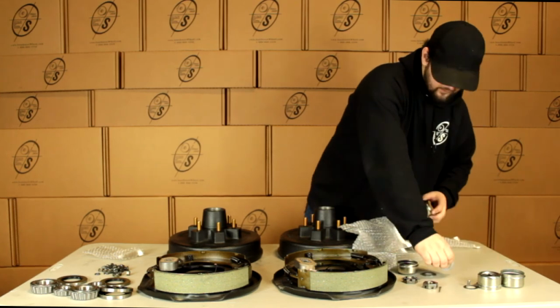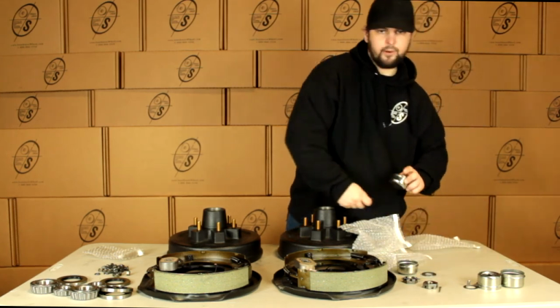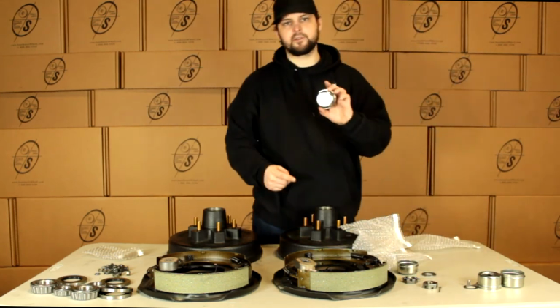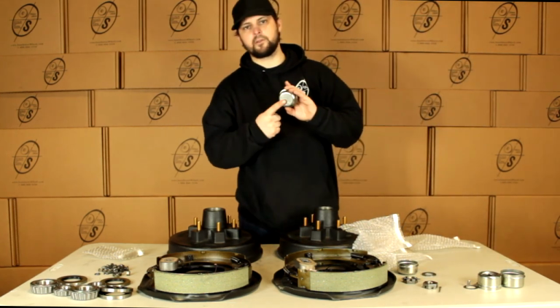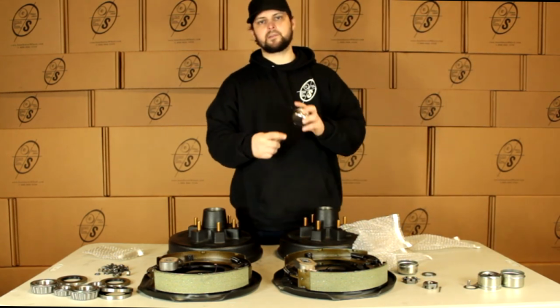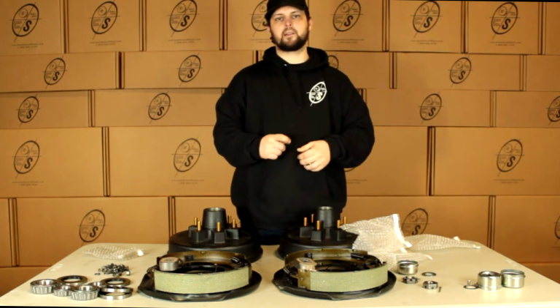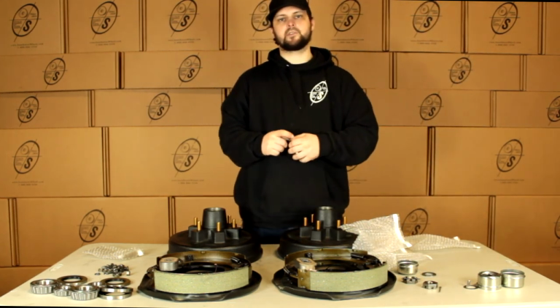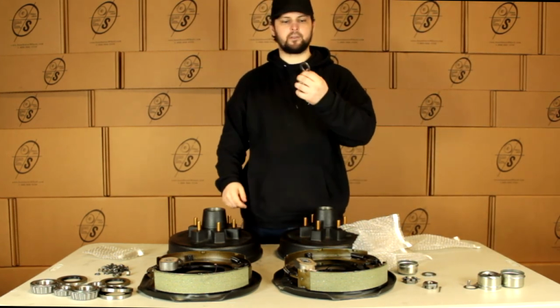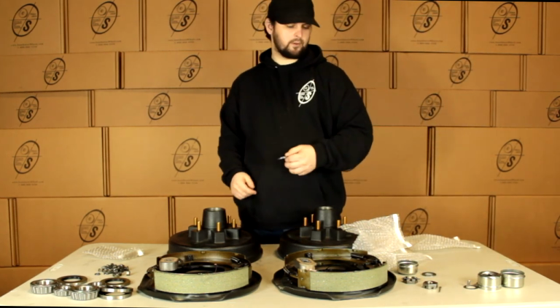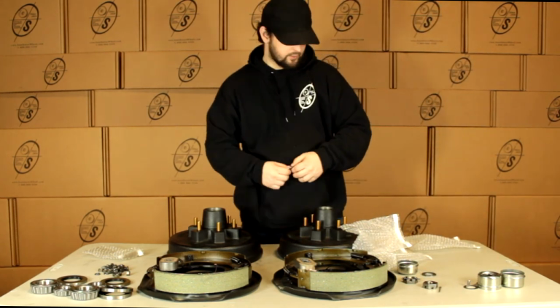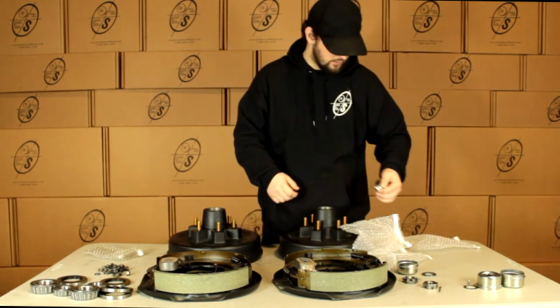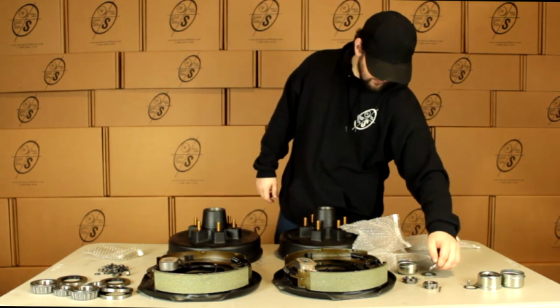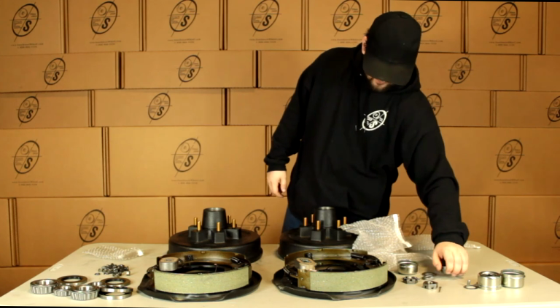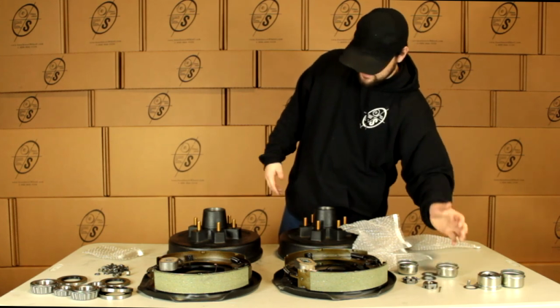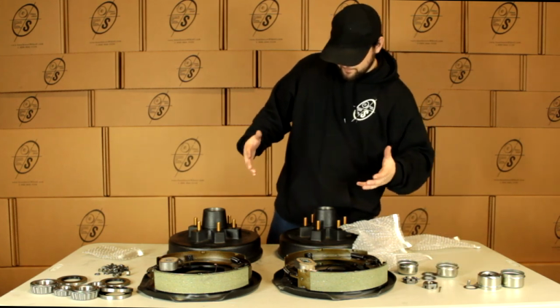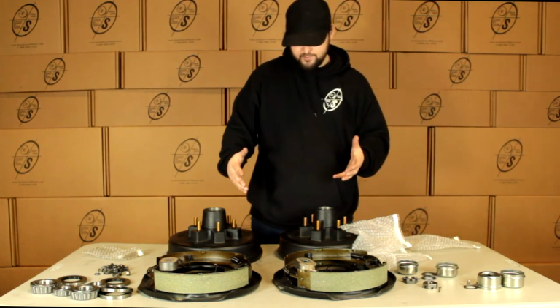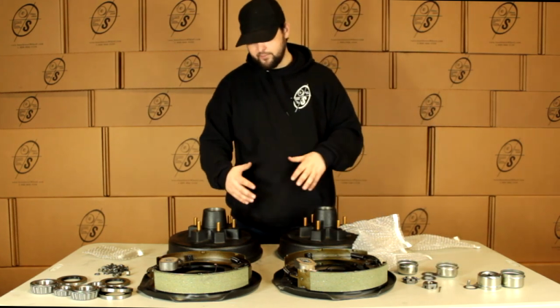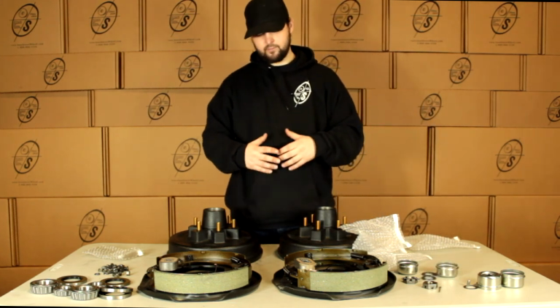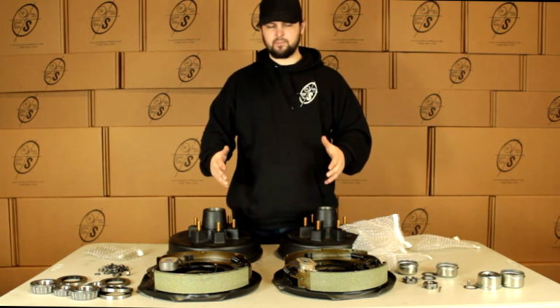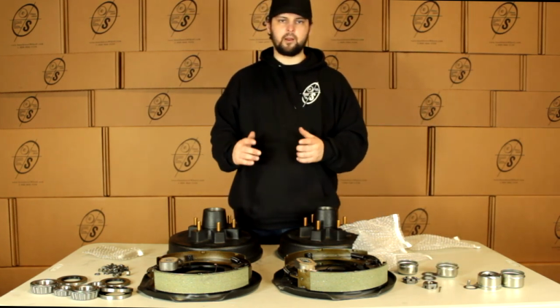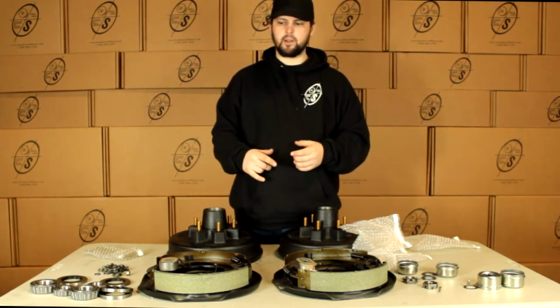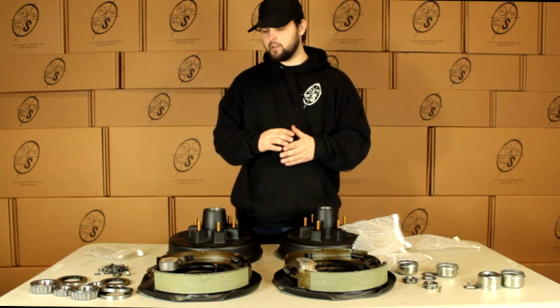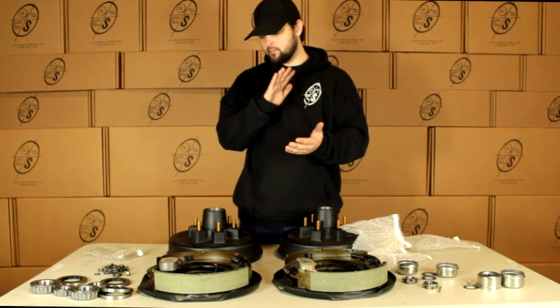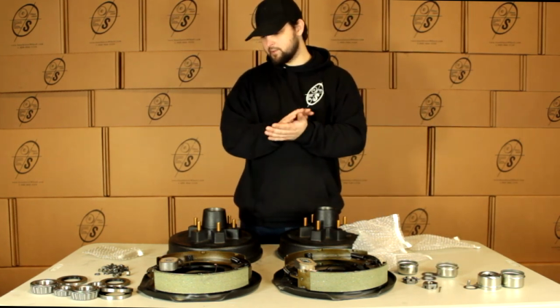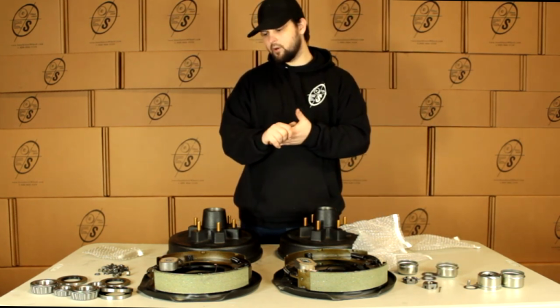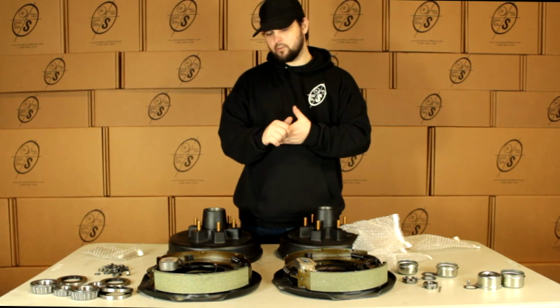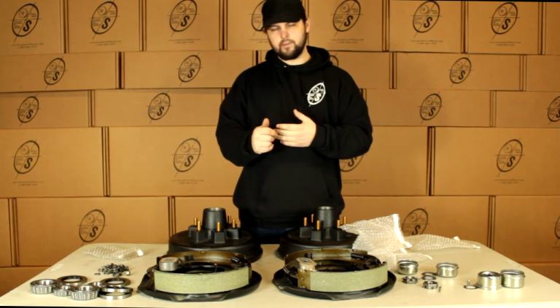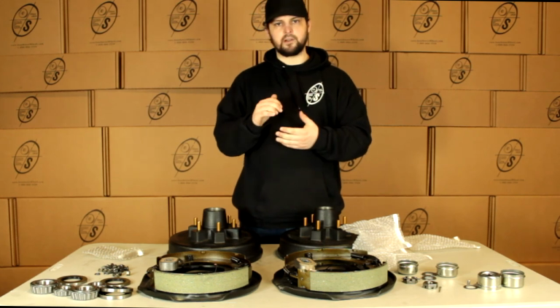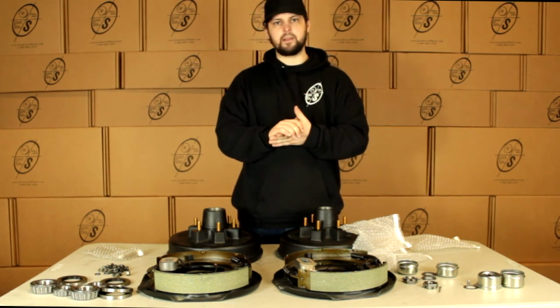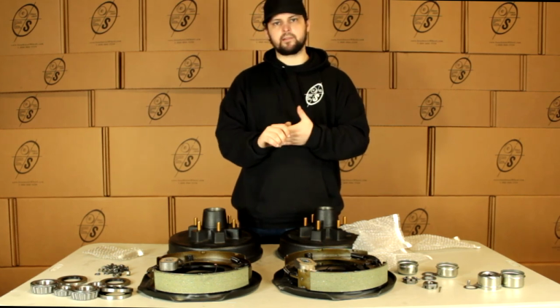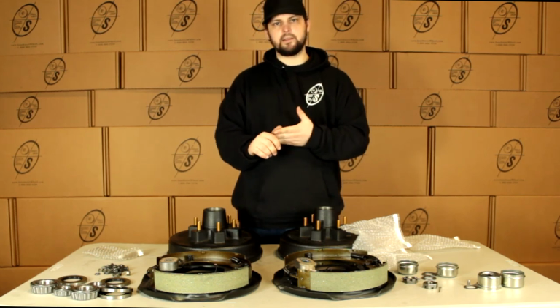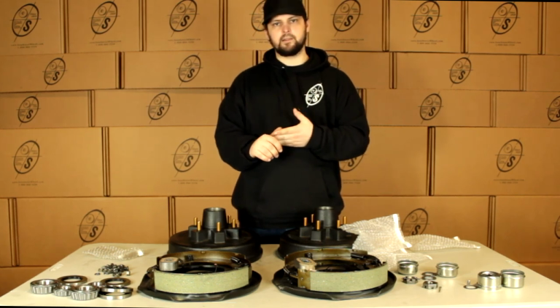Our regular spindle grease caps are going to come with just our regular spindle washers. So that's it guys, pretty simple stuff. Just mount them up, plug them in, good to go. That was our BK13 ELE.